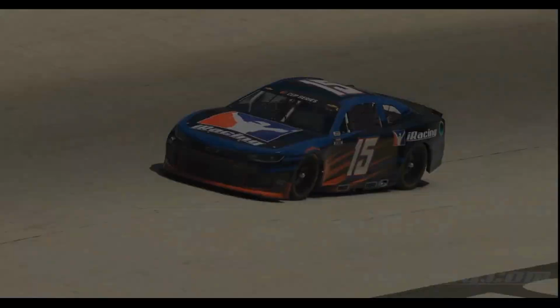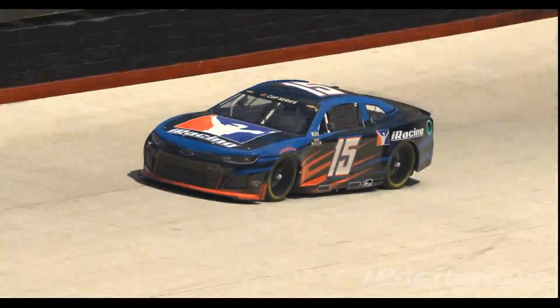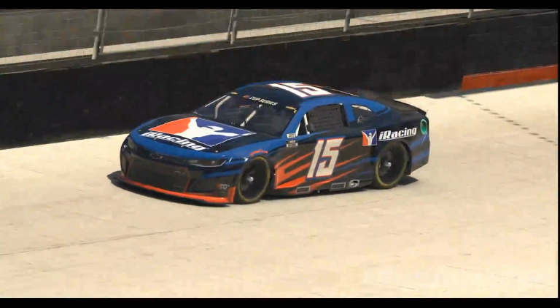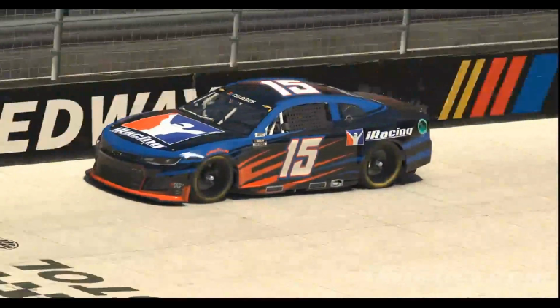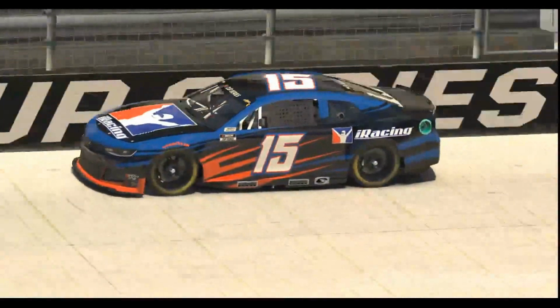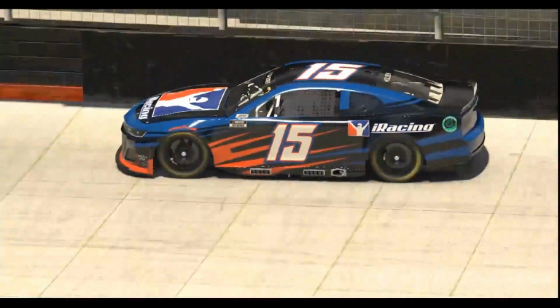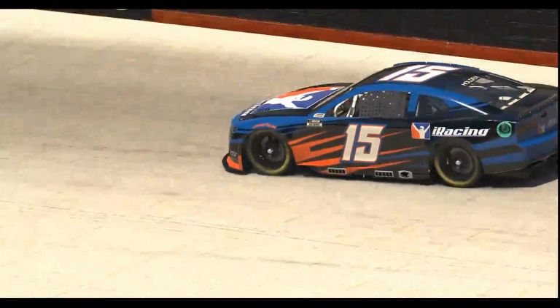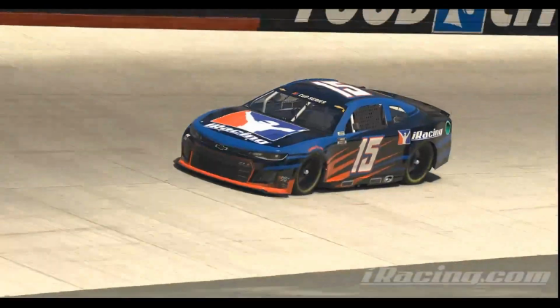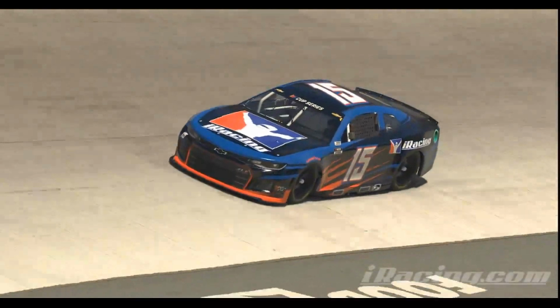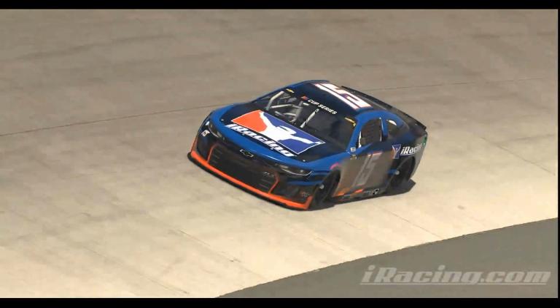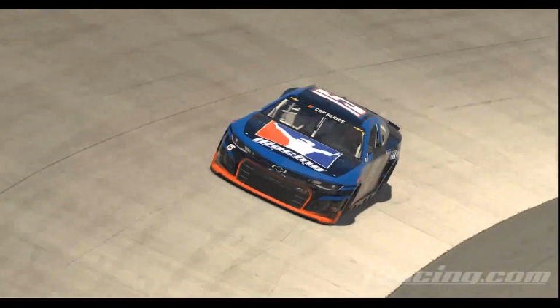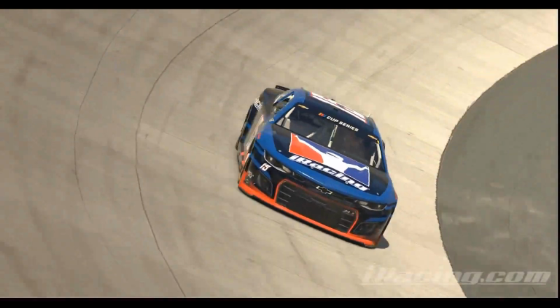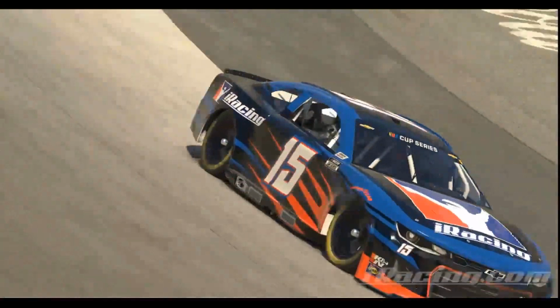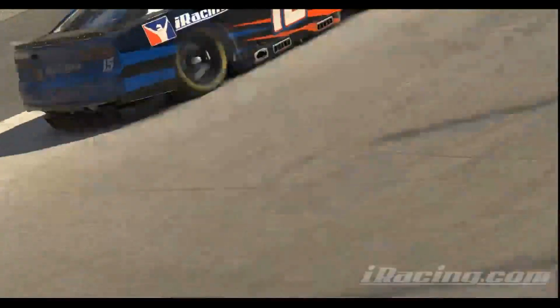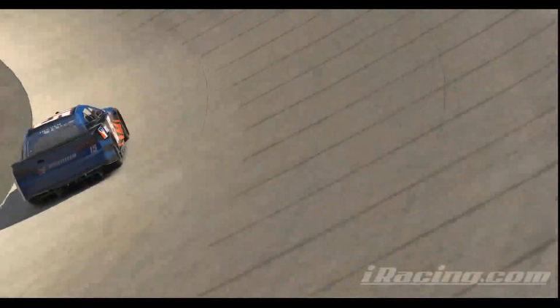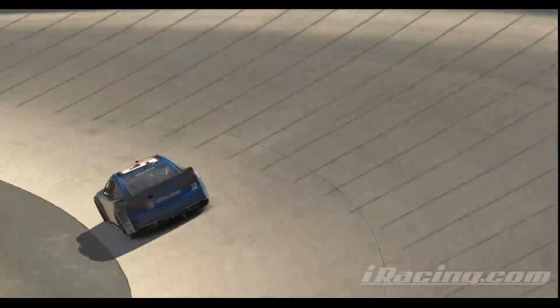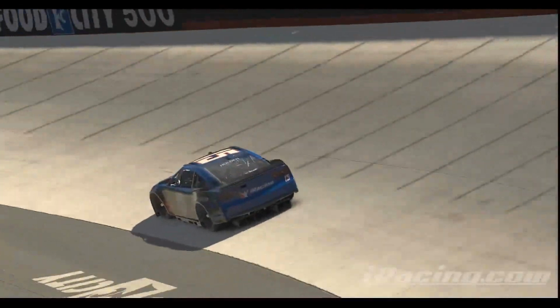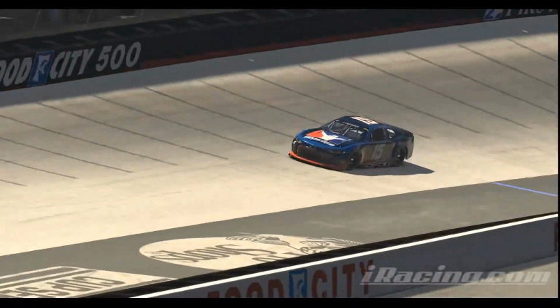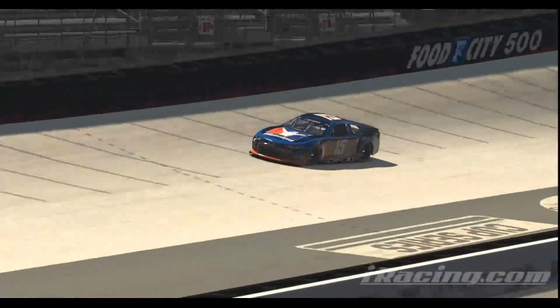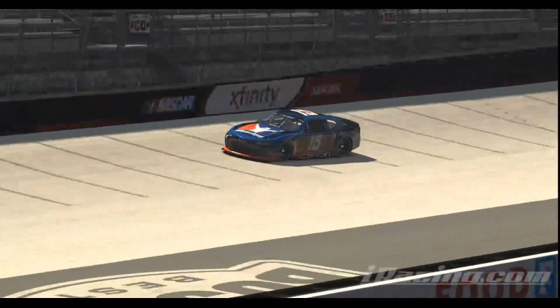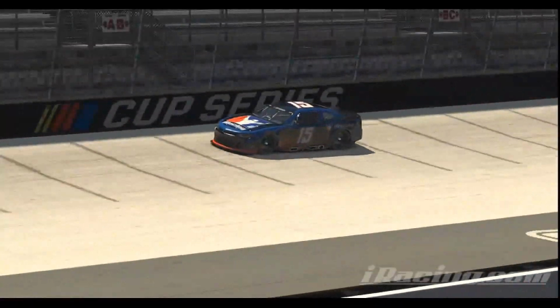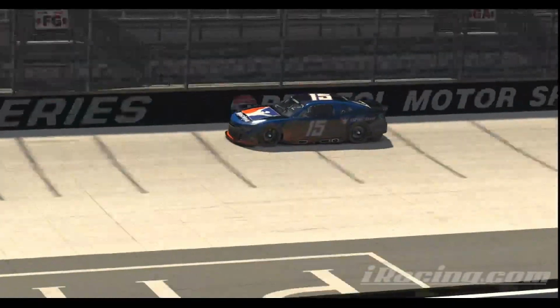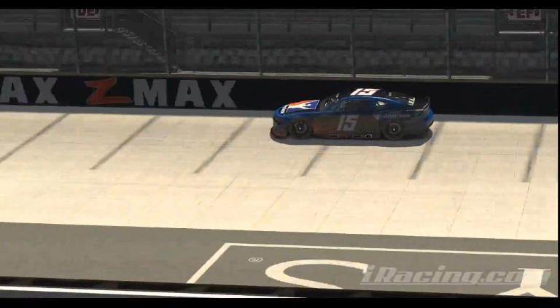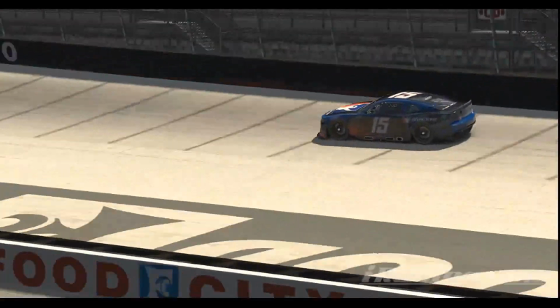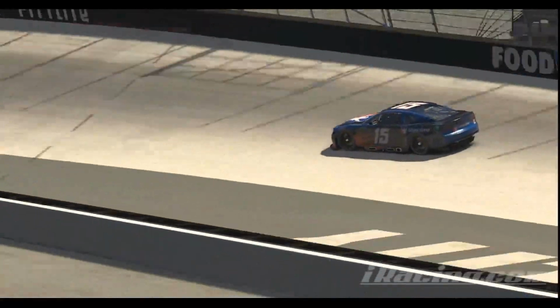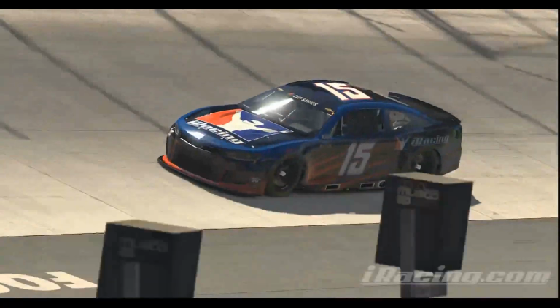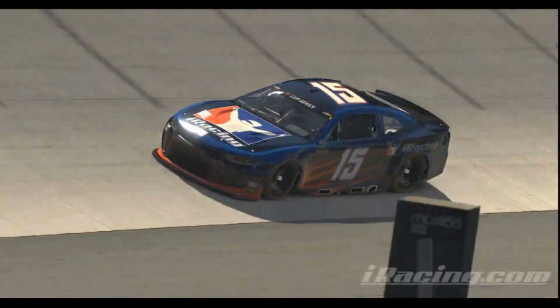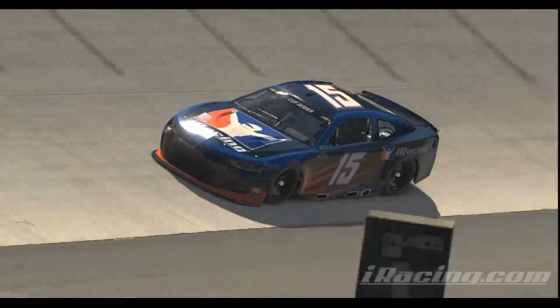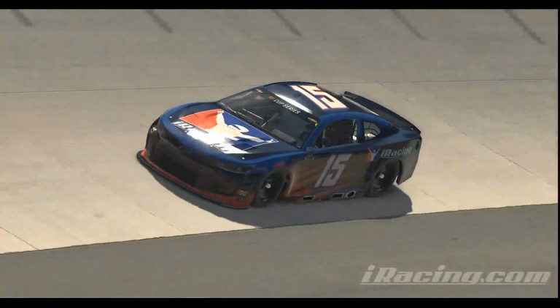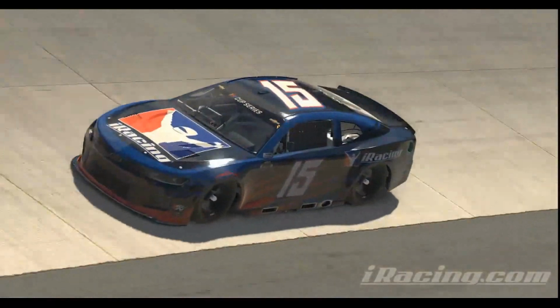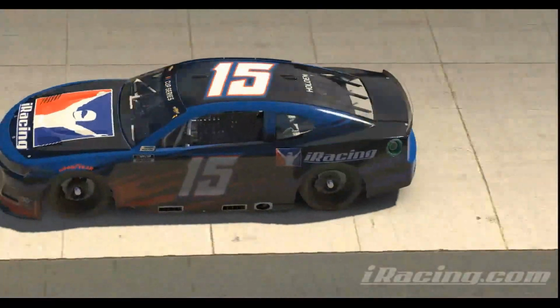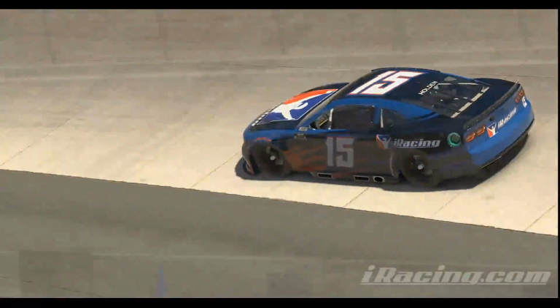The Season 4 build will see a small but significant update to the NASCAR Xfinity Class B cars and the NASCAR Camping 1 Class C Series trucks. To prepare for the start of the 2022 season, we've taken the next-gen shocks and installed them to our Class B and Class C Series vehicles.